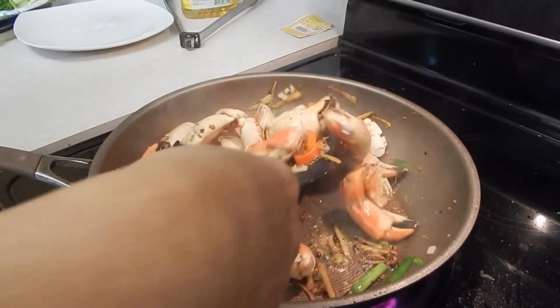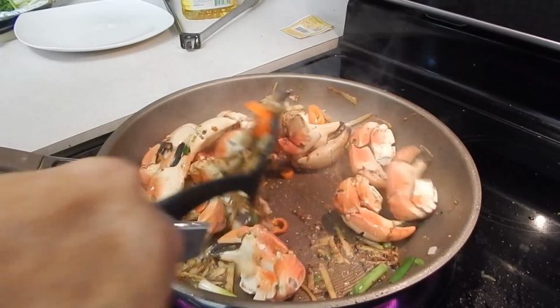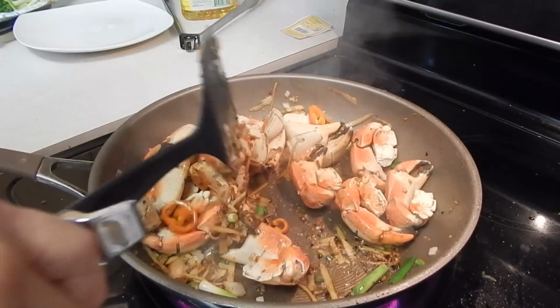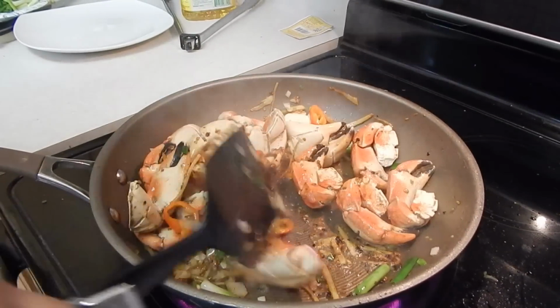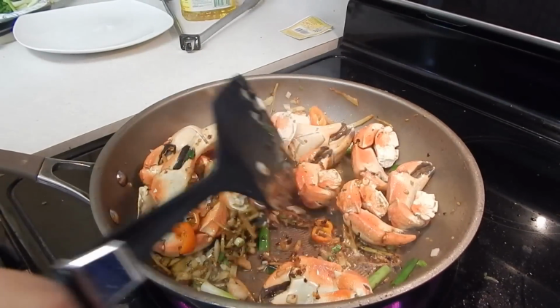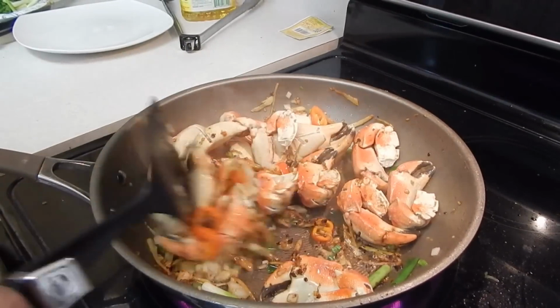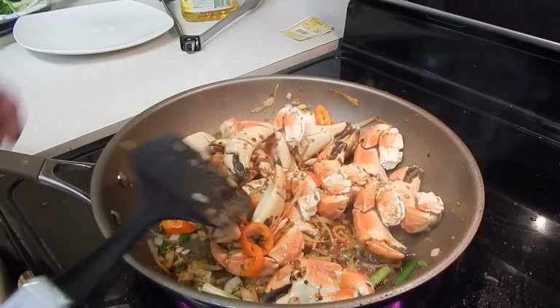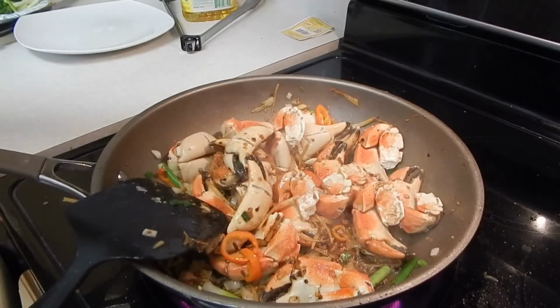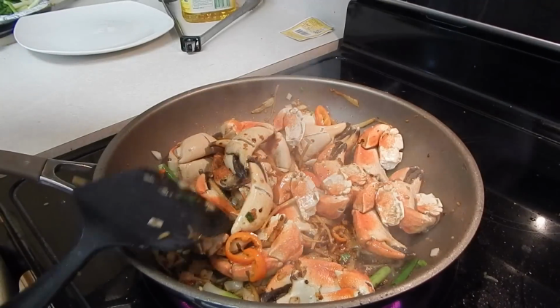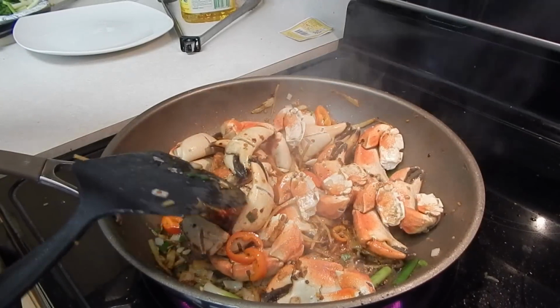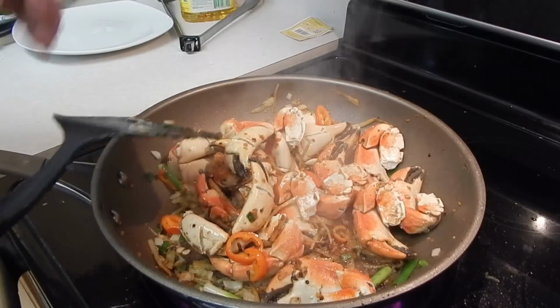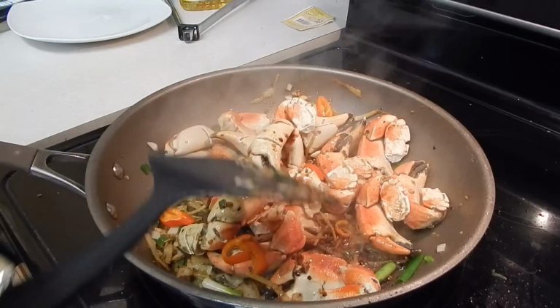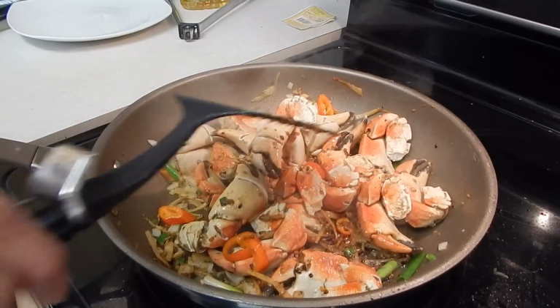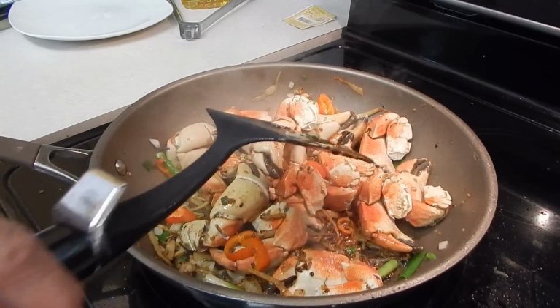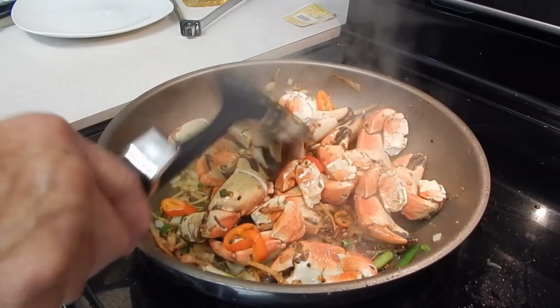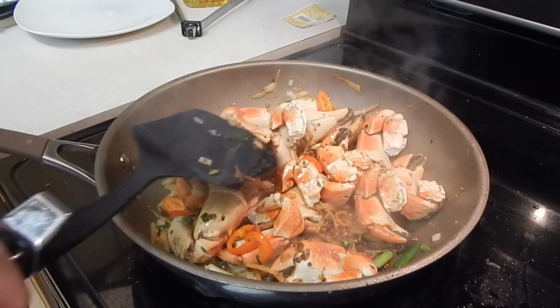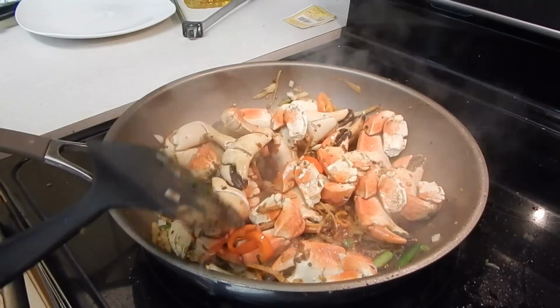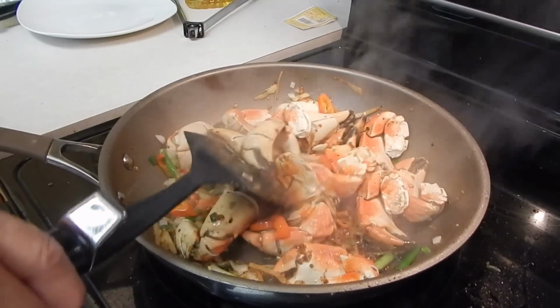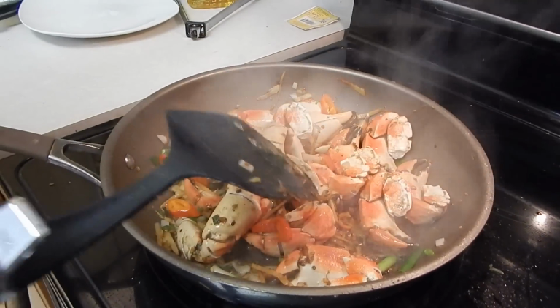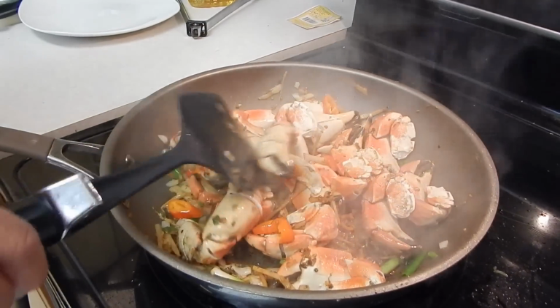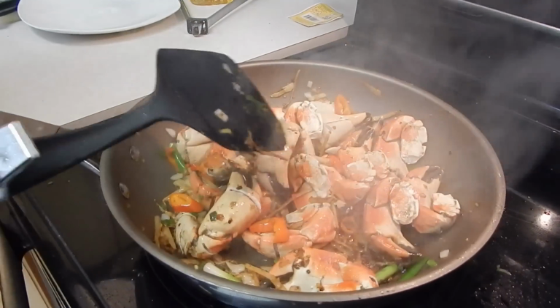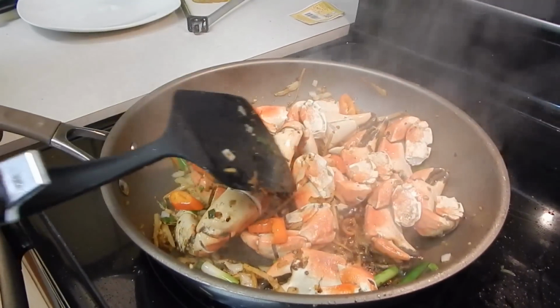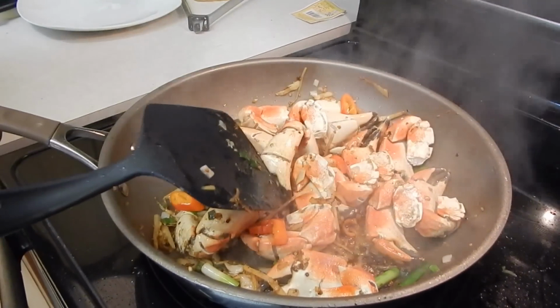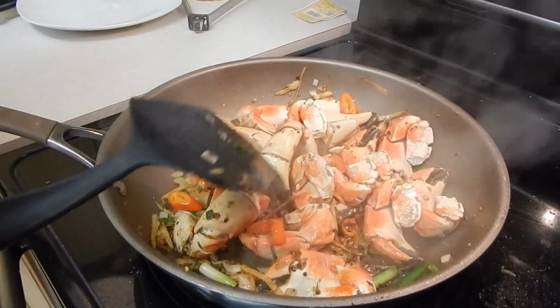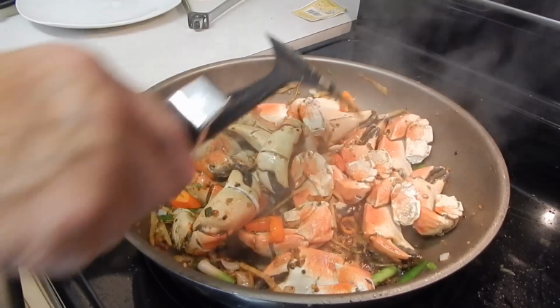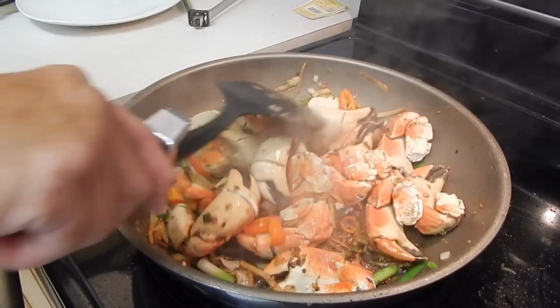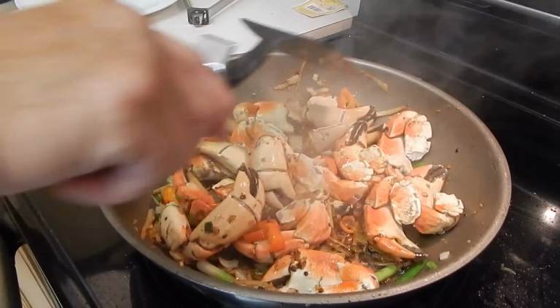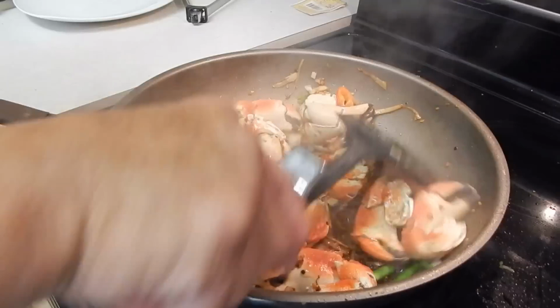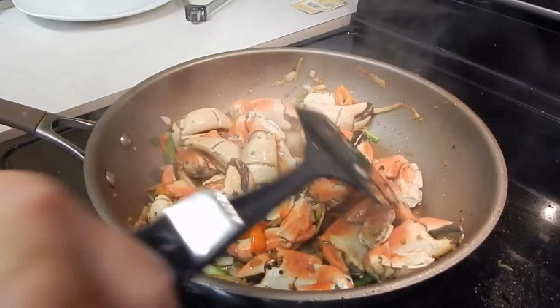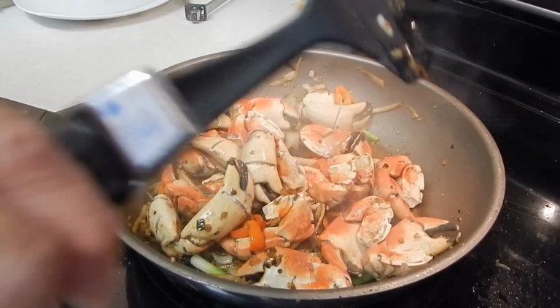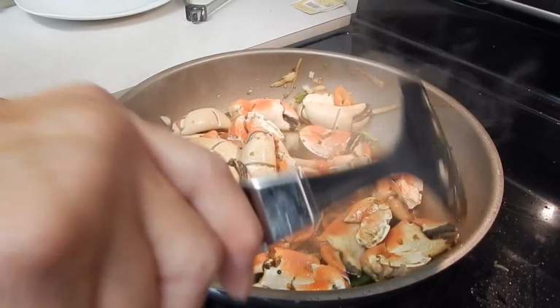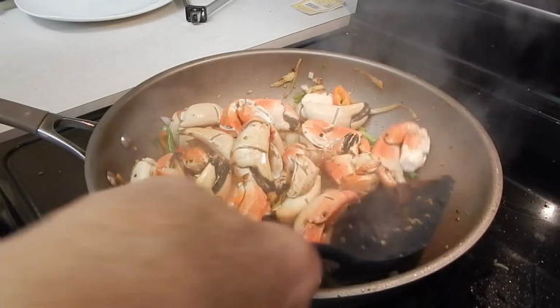And I use the cooked crab, but you can use the raw one or other different kinds of crab.